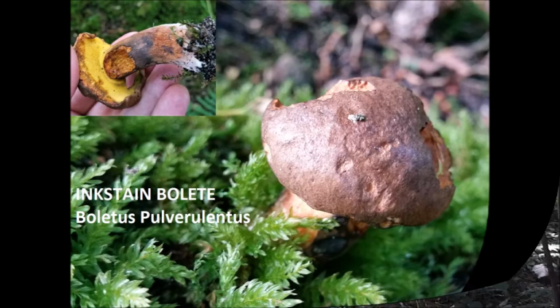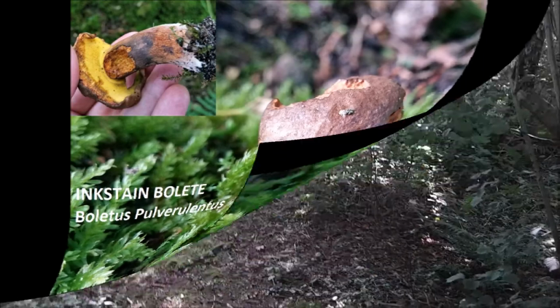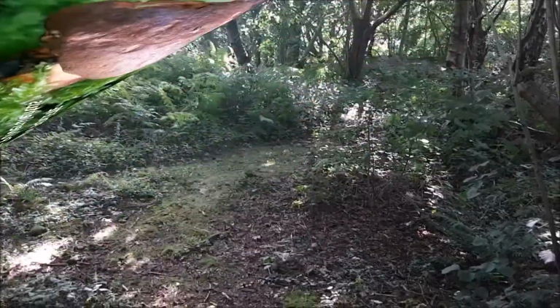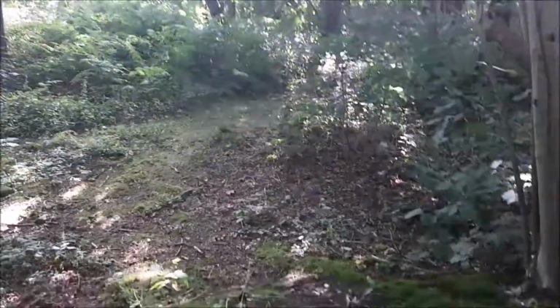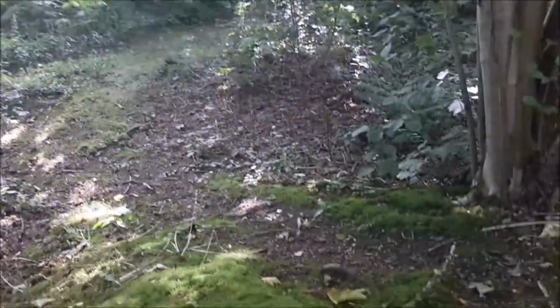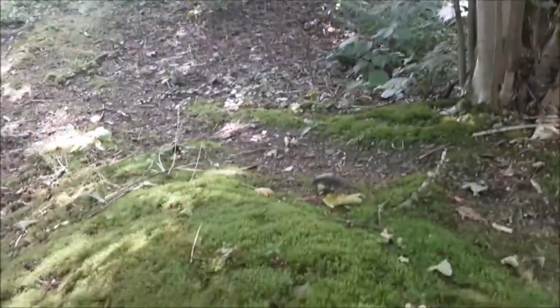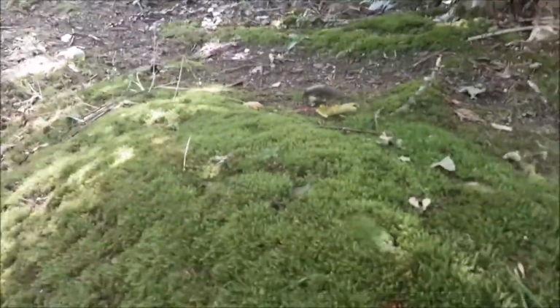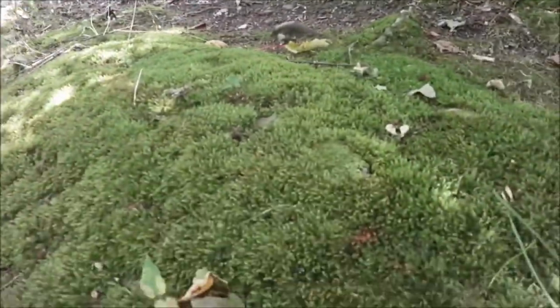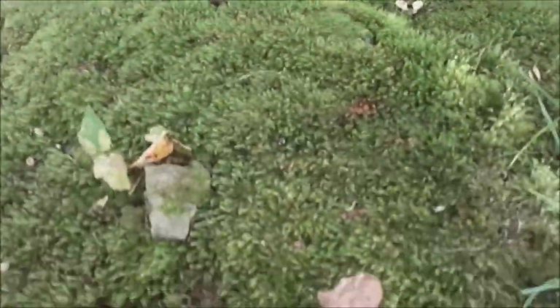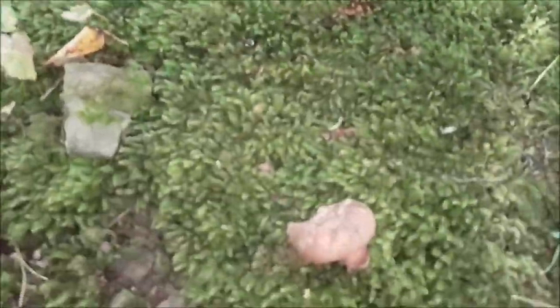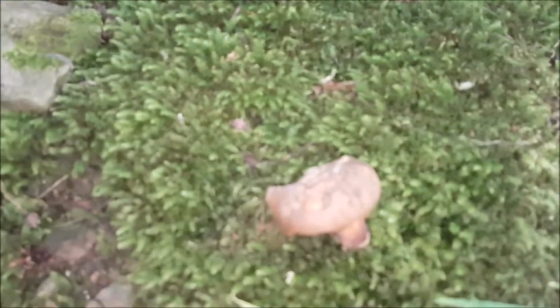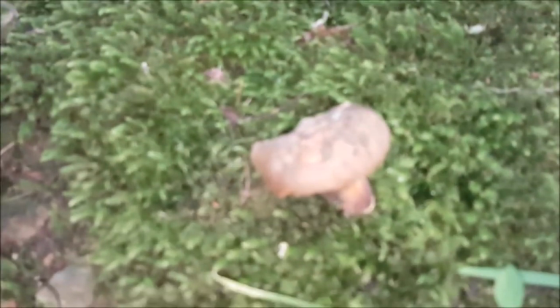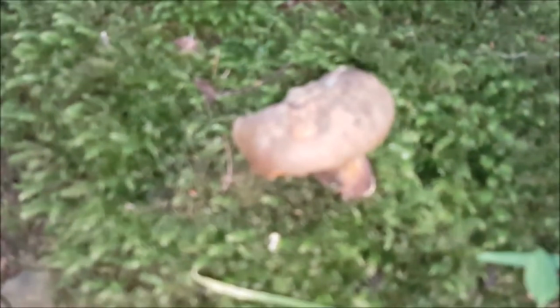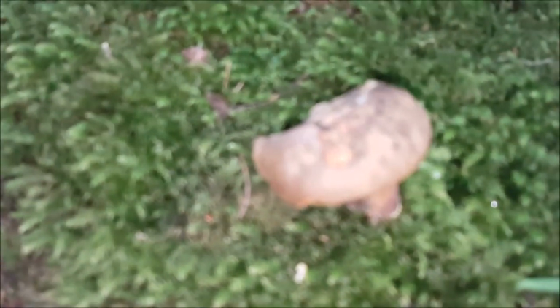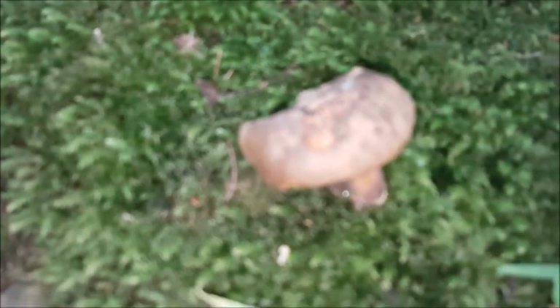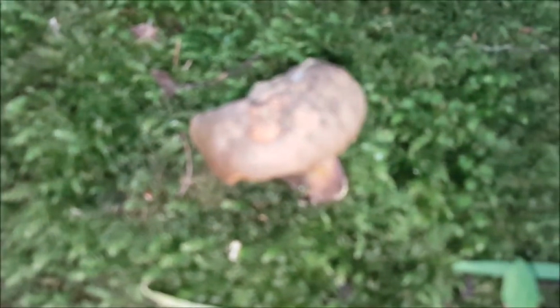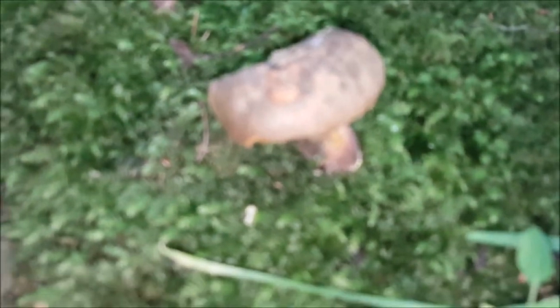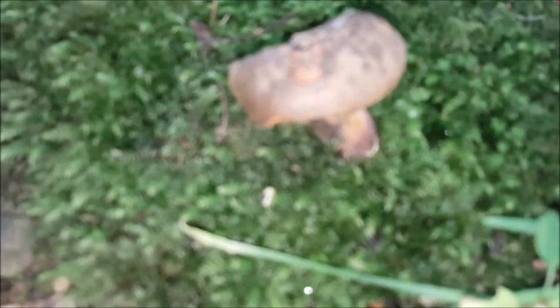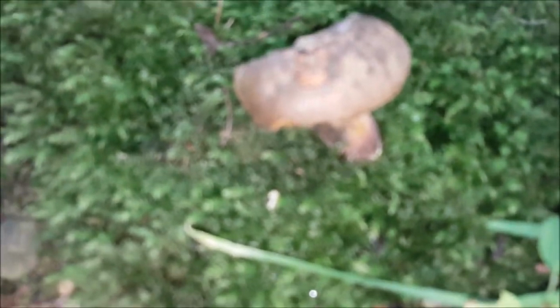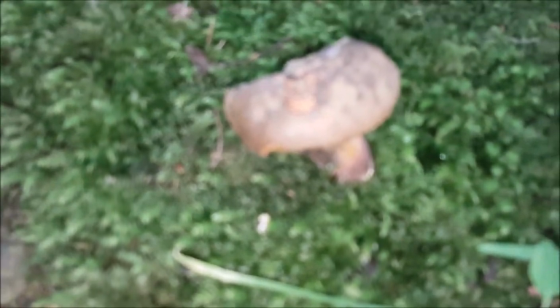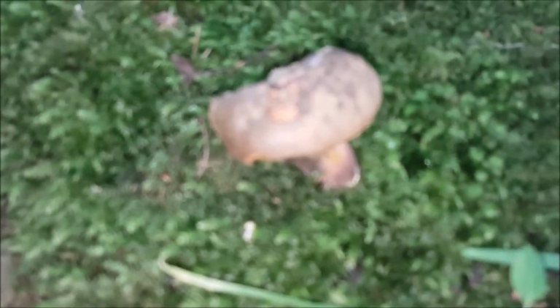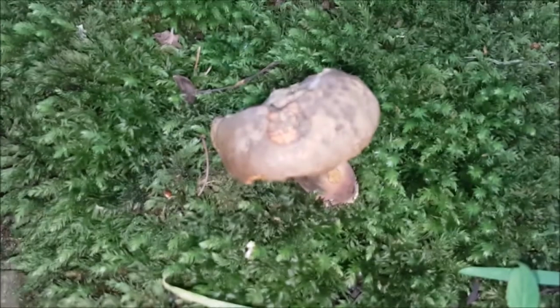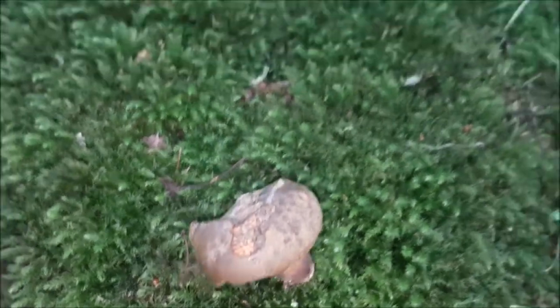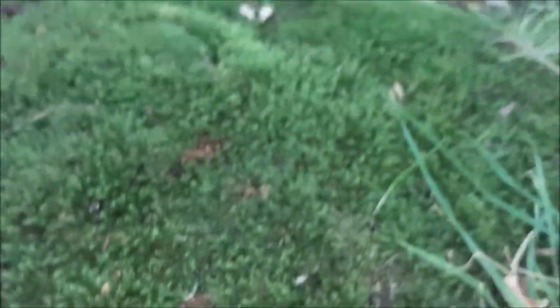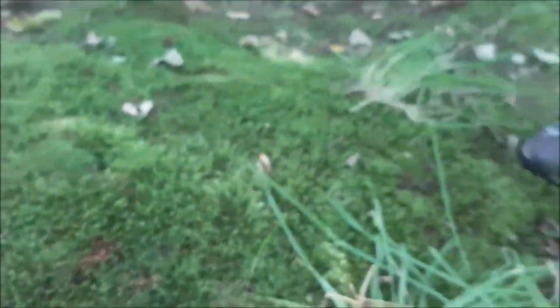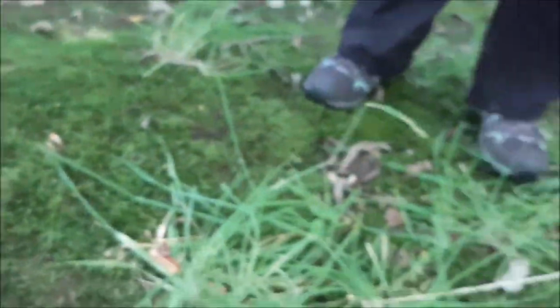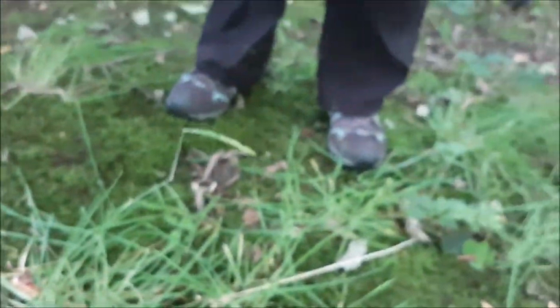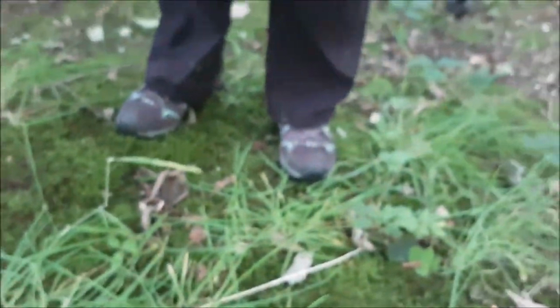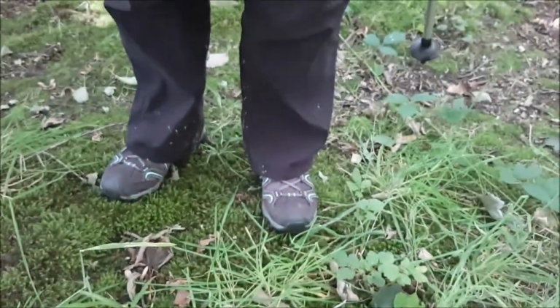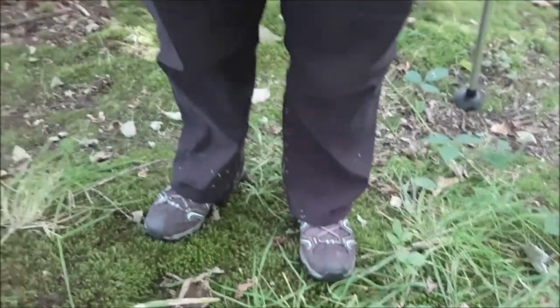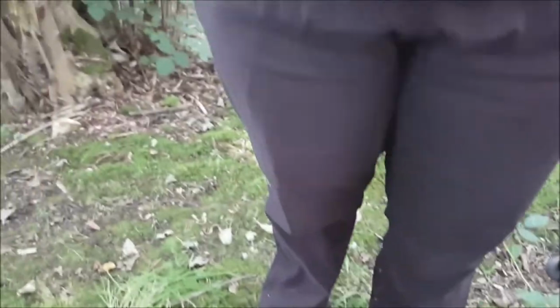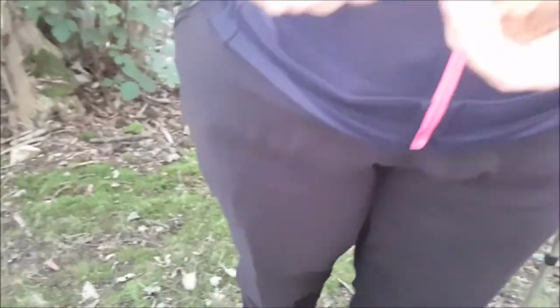Hi, we're in Shropshire. We're doing a bit of bolete hunting and we've just found this one half eaten — it's a shame. What's that? We've got another one here.